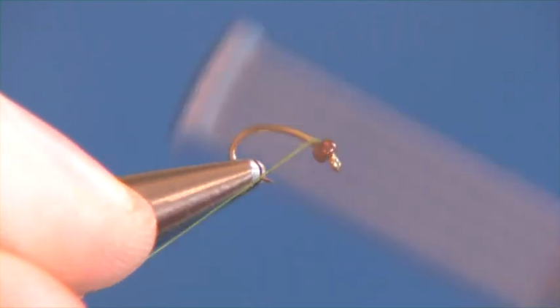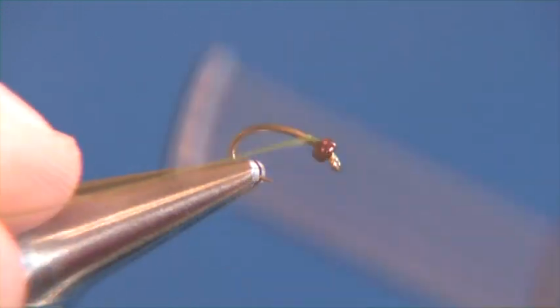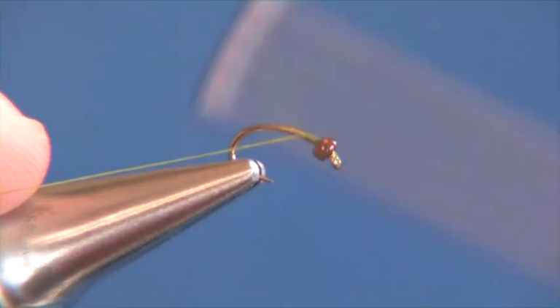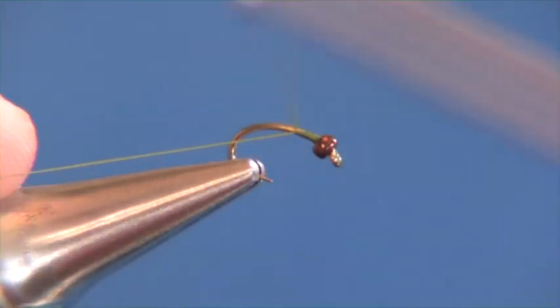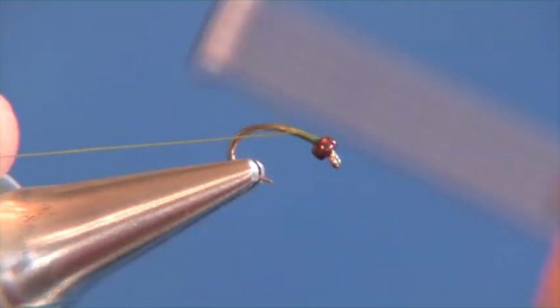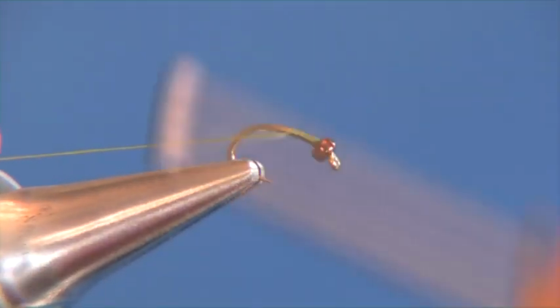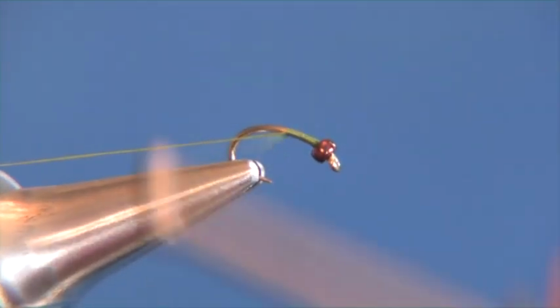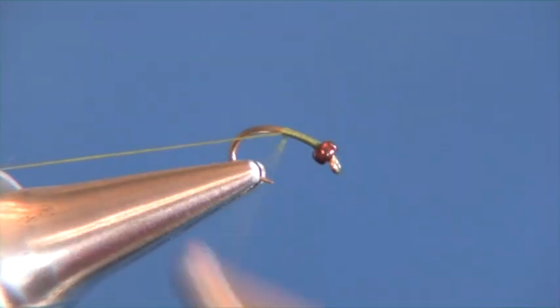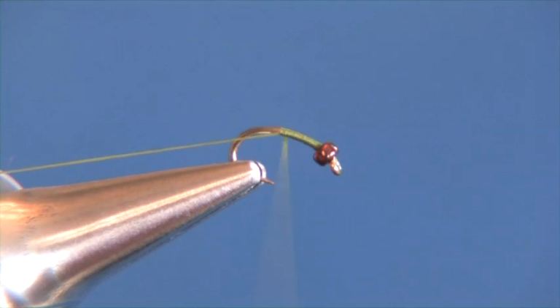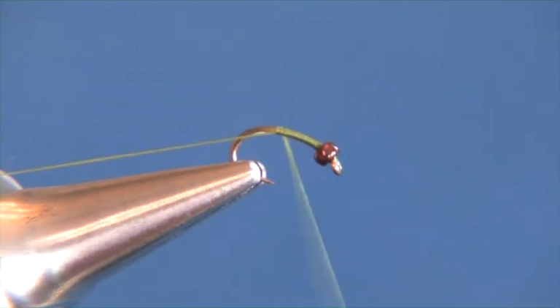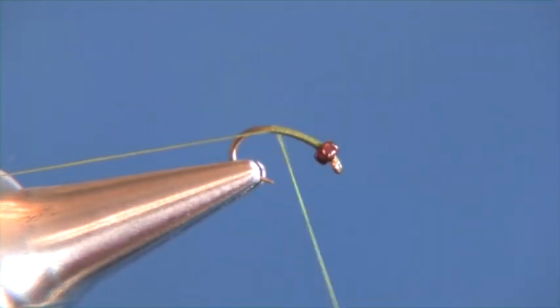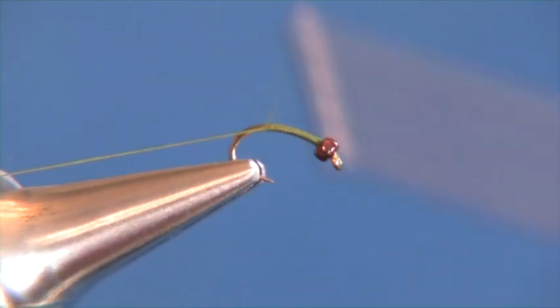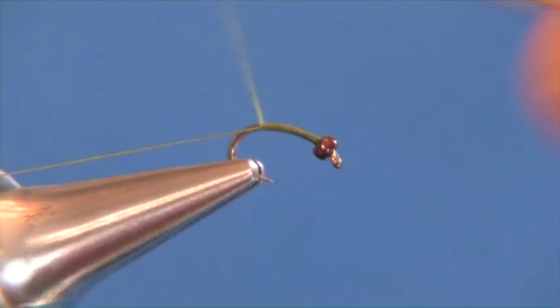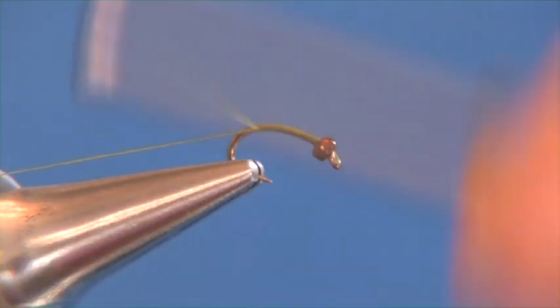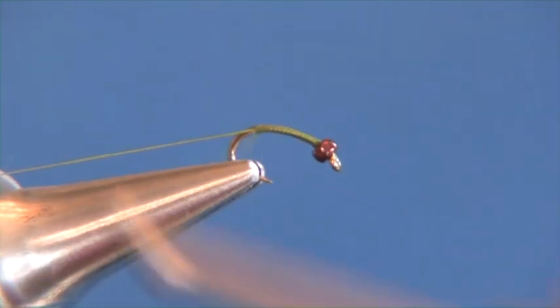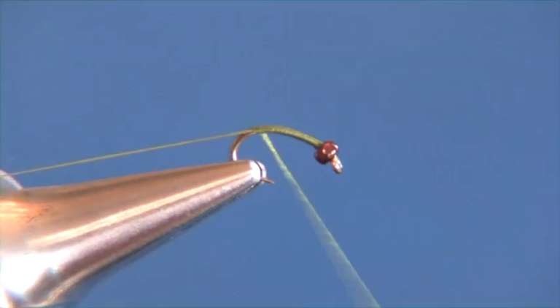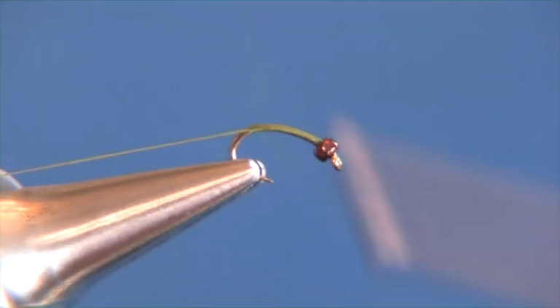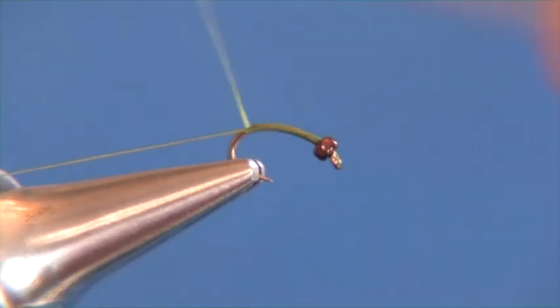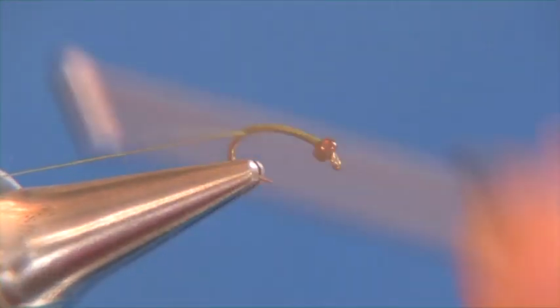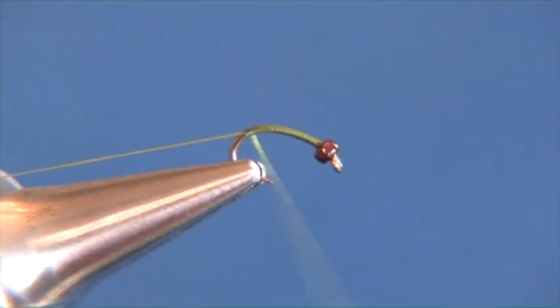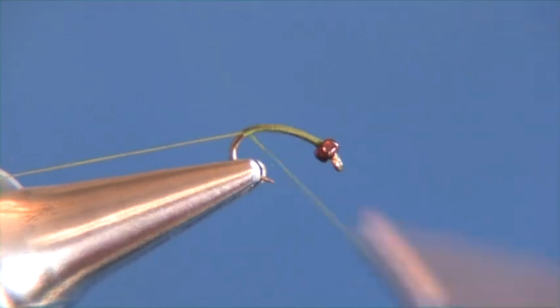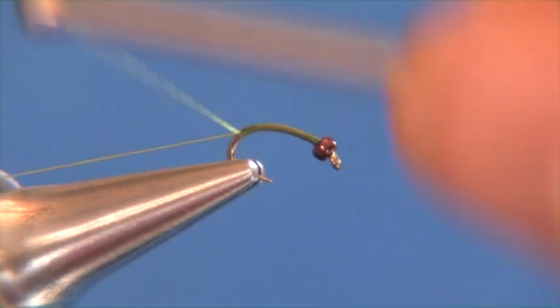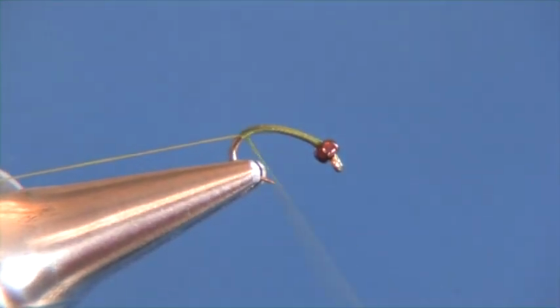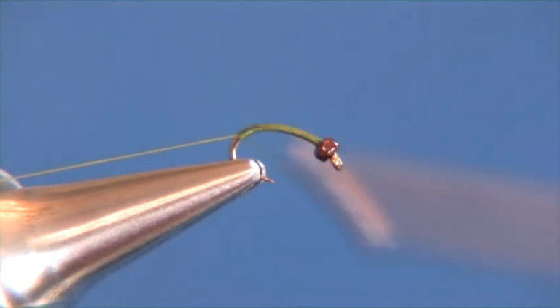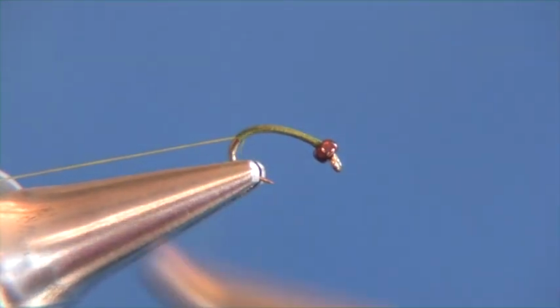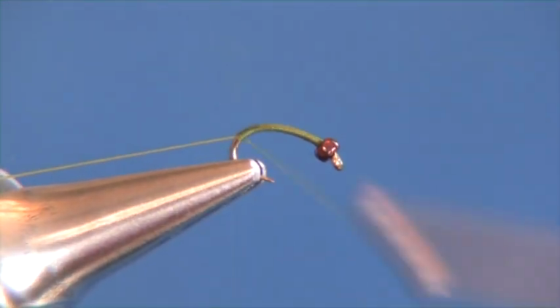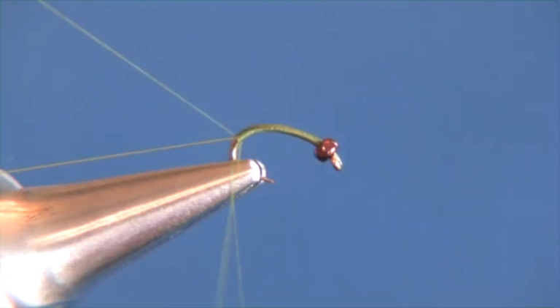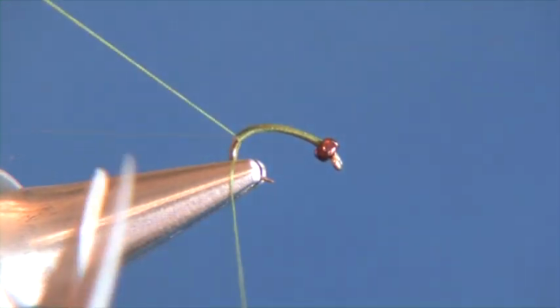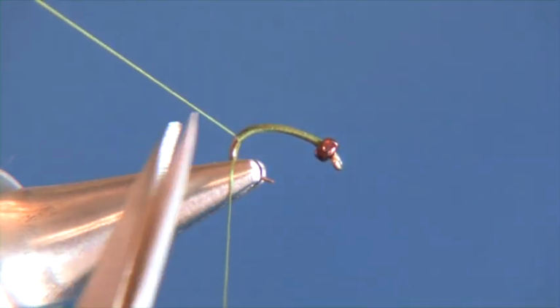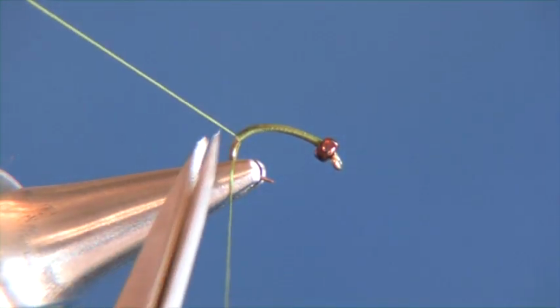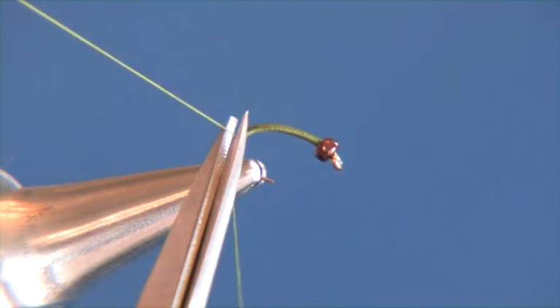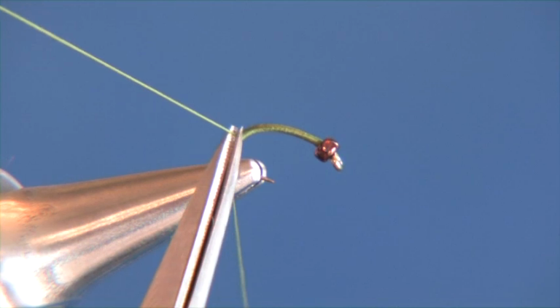We'll go ahead and get started by wrapping our thread along the shank of the hook. We're just going to make those wraps and they're going to extend beyond the shank of the hook and through the bend. We'll stop right about here and clip out our tag end.